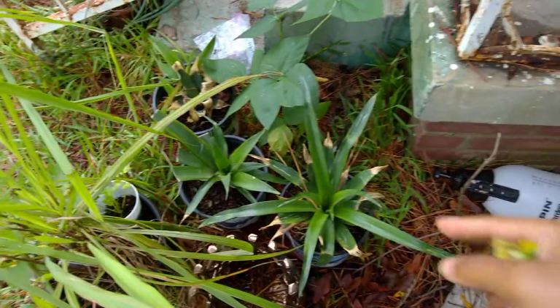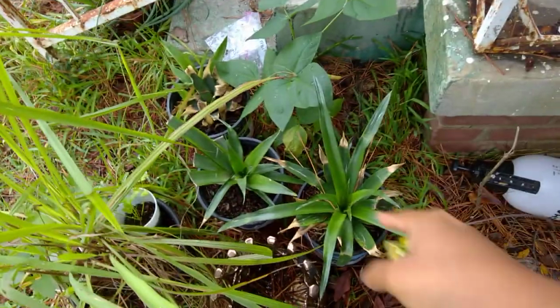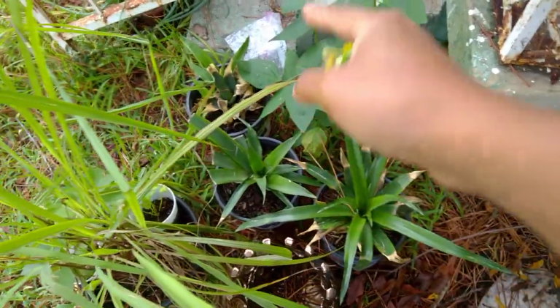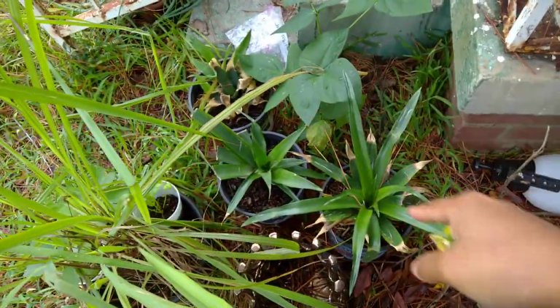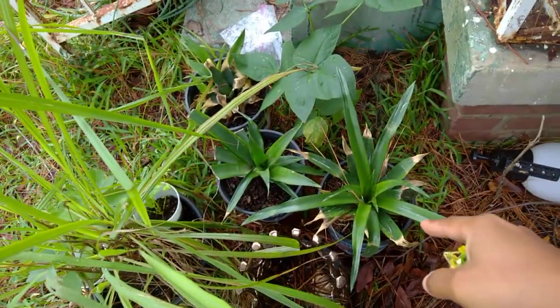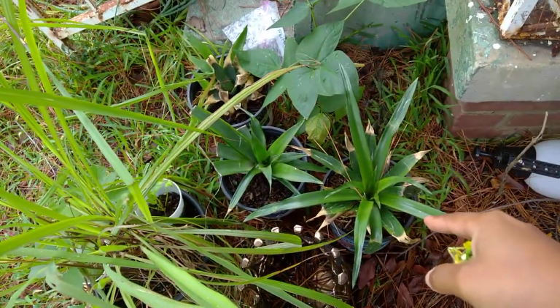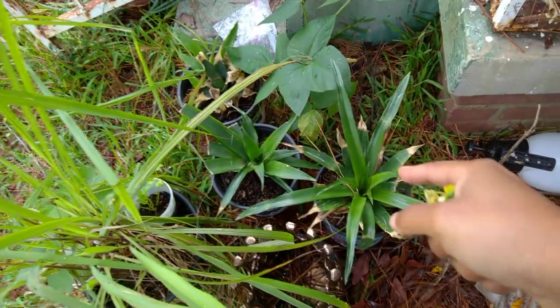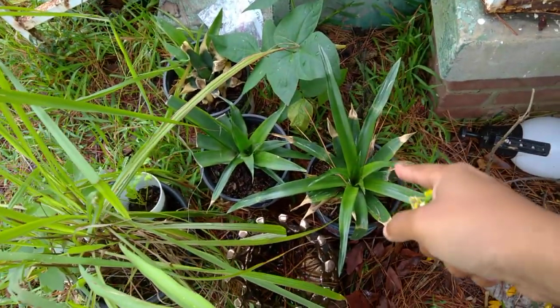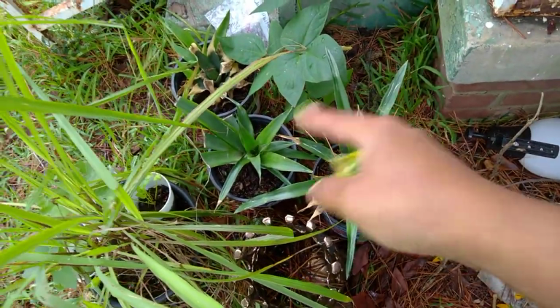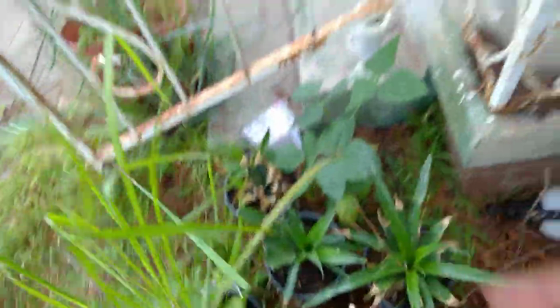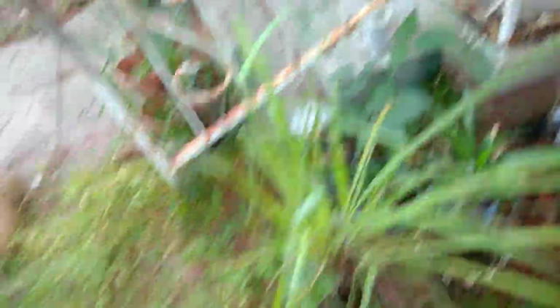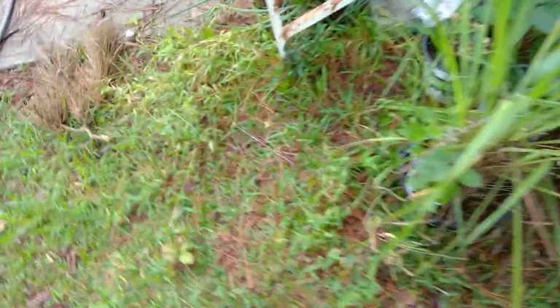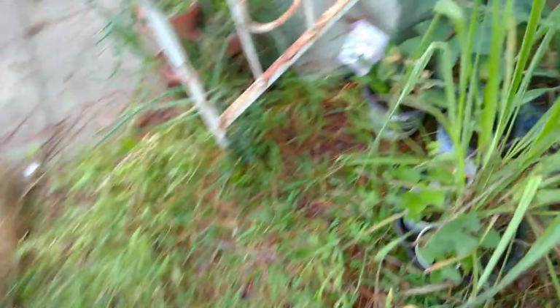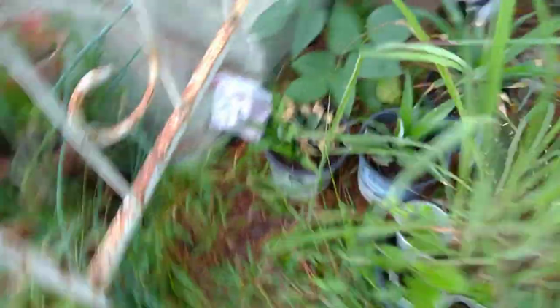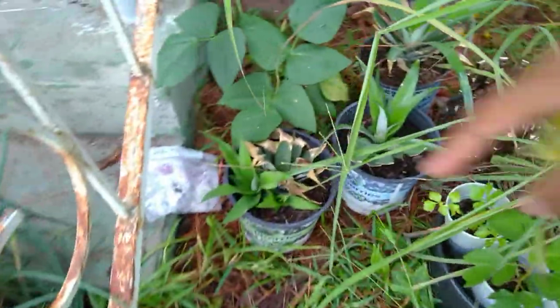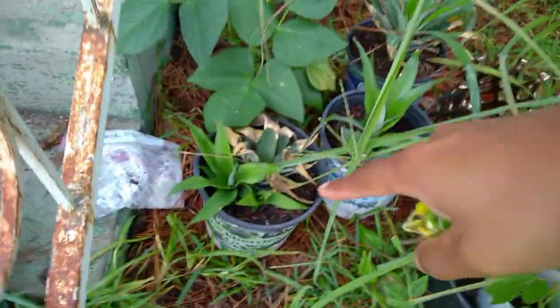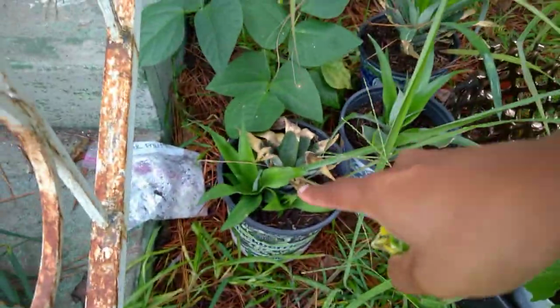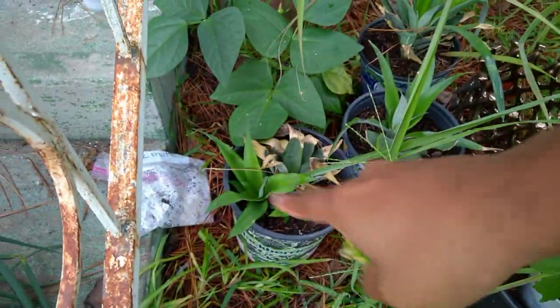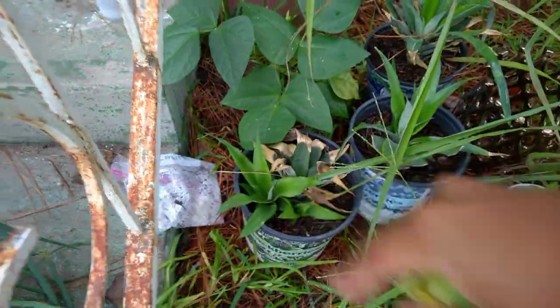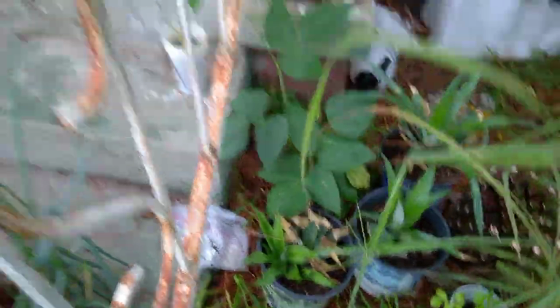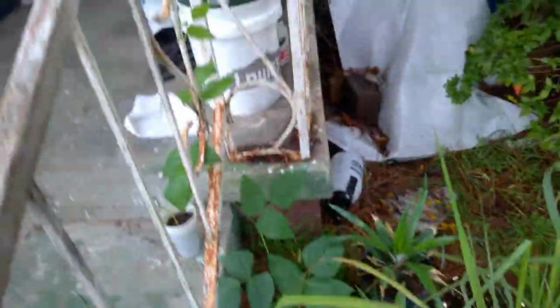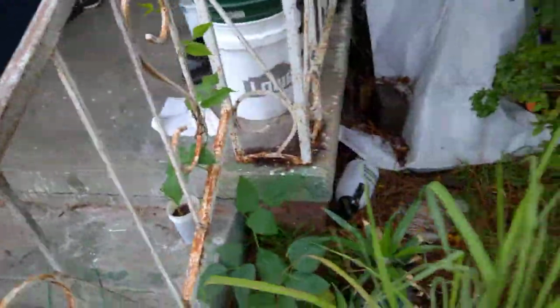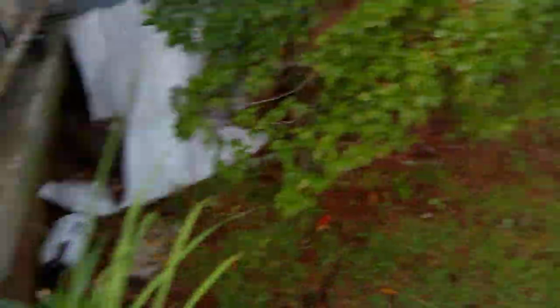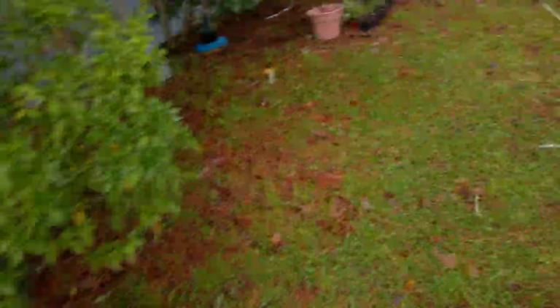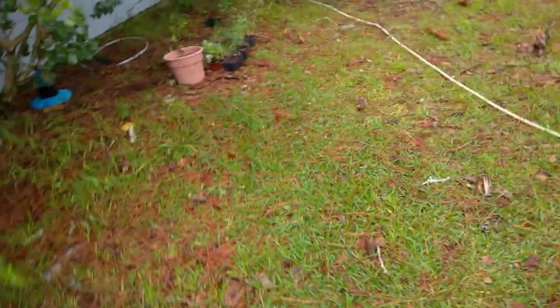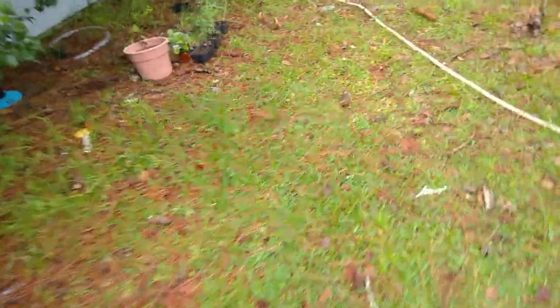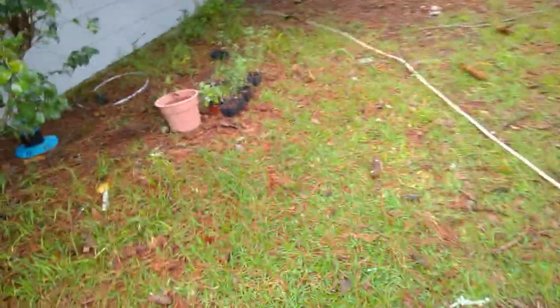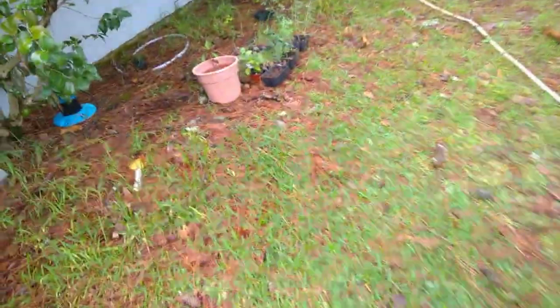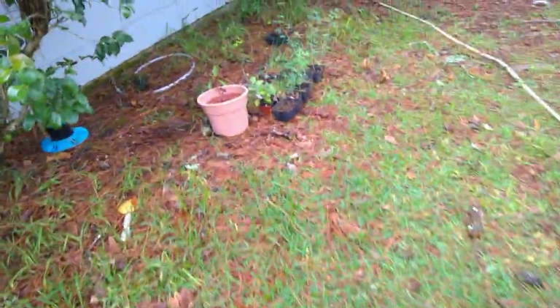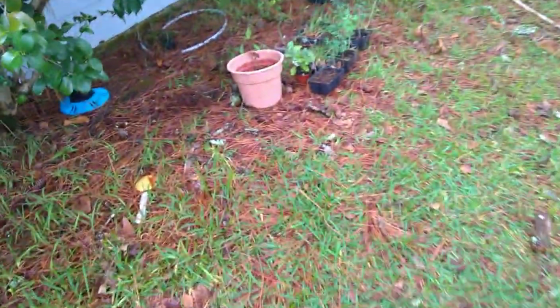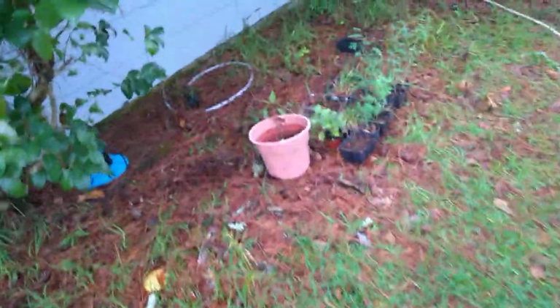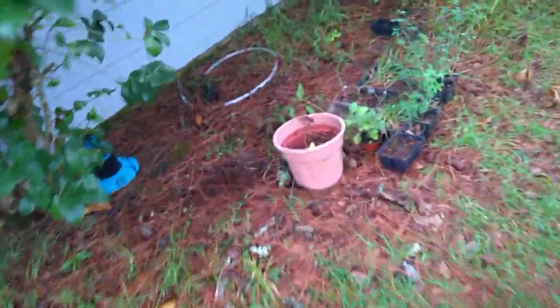These are my pineapples - I got them two. And then these actually, there's two of them in there. I'm not going to separate them just yet.